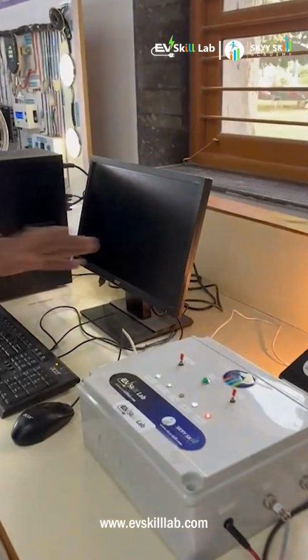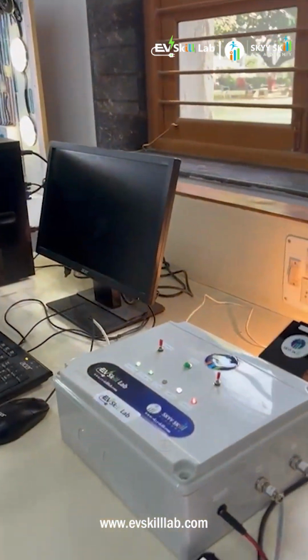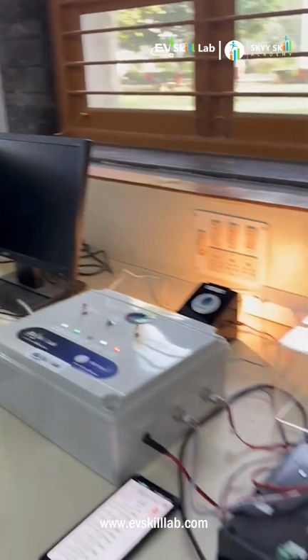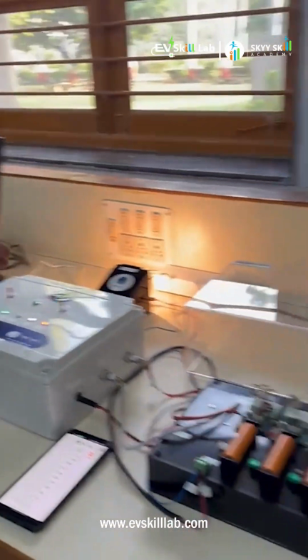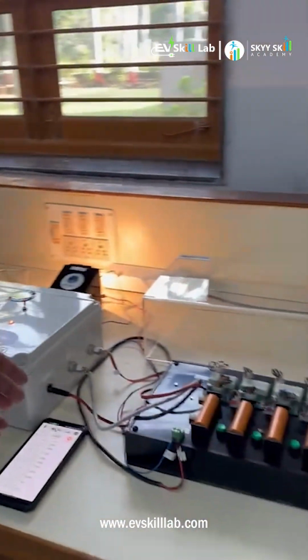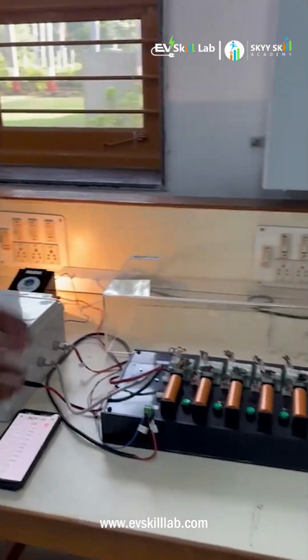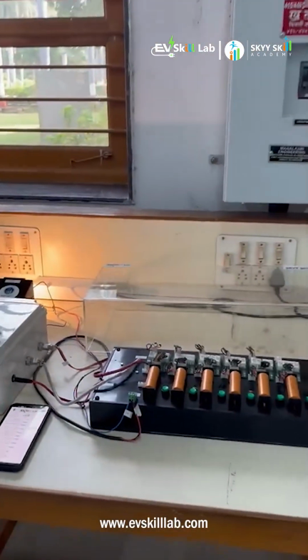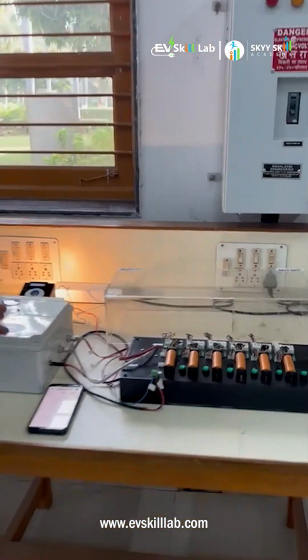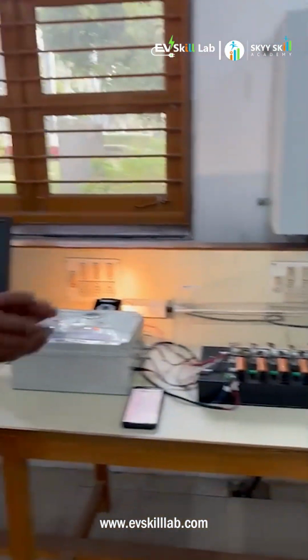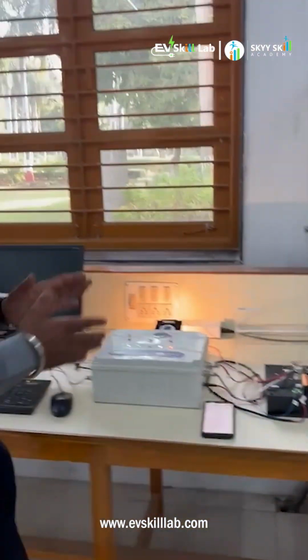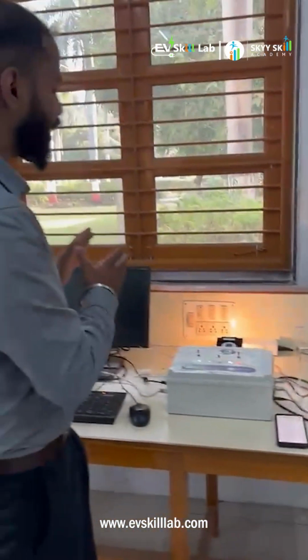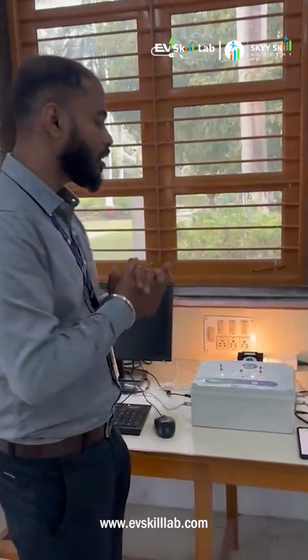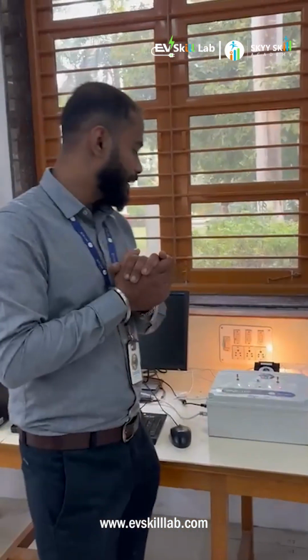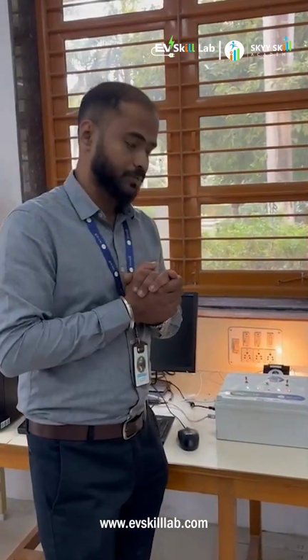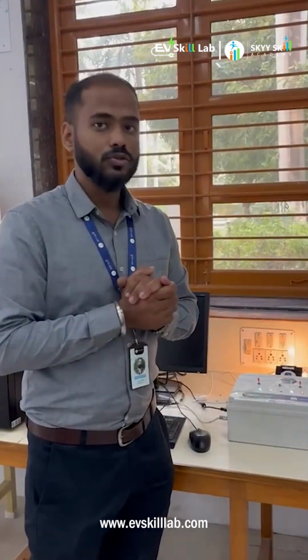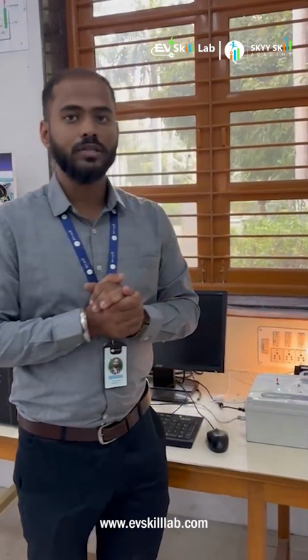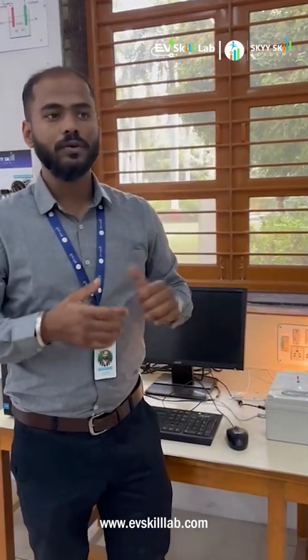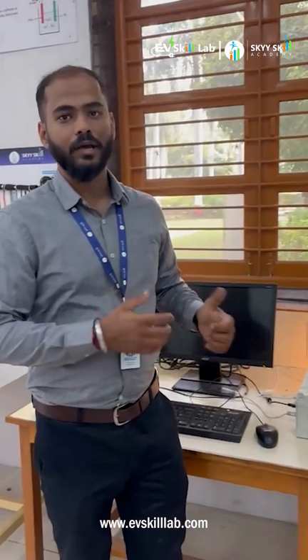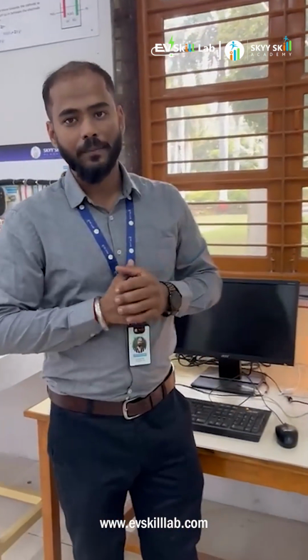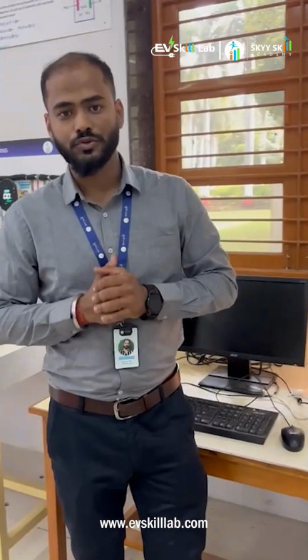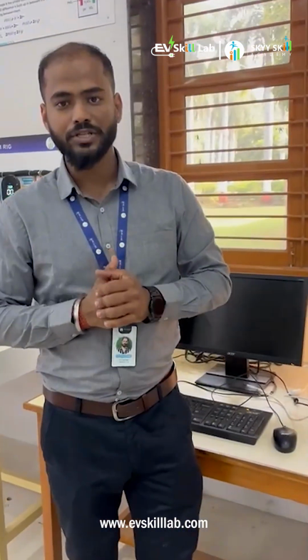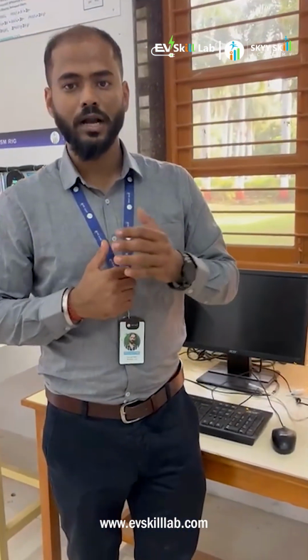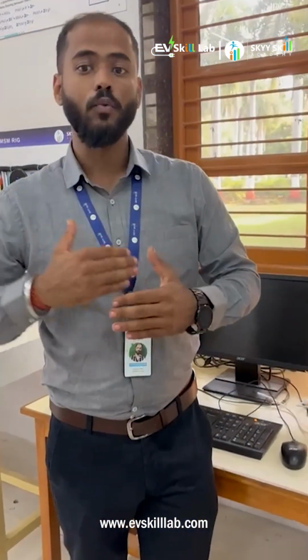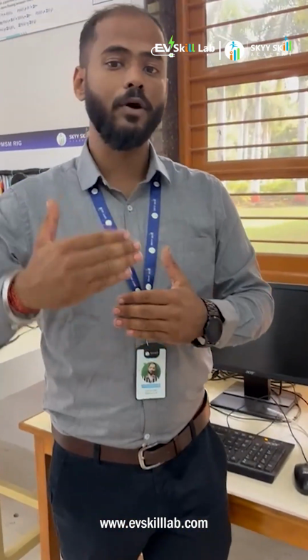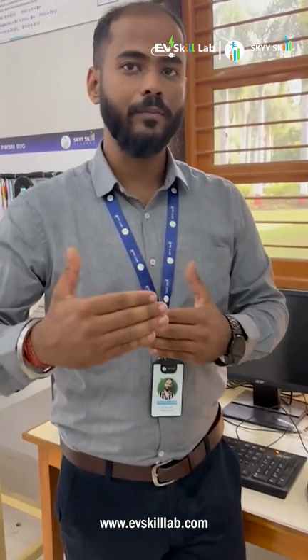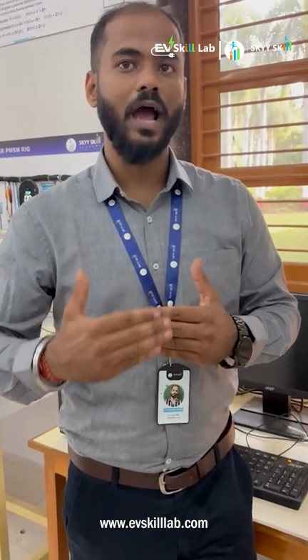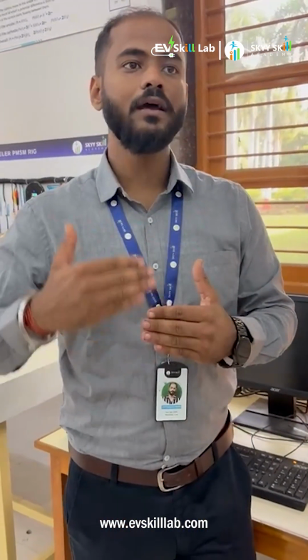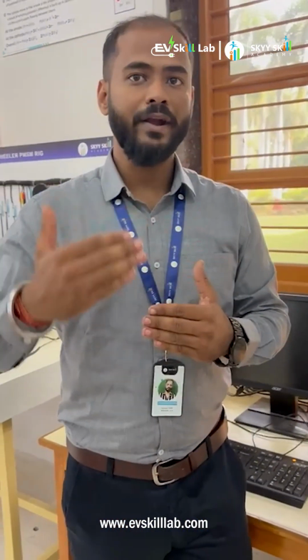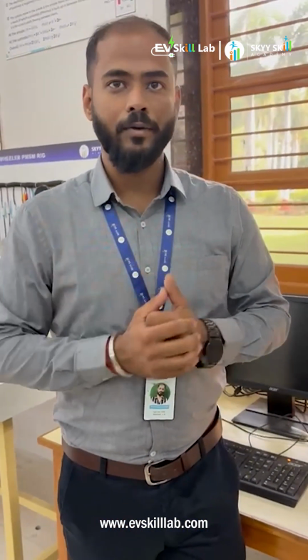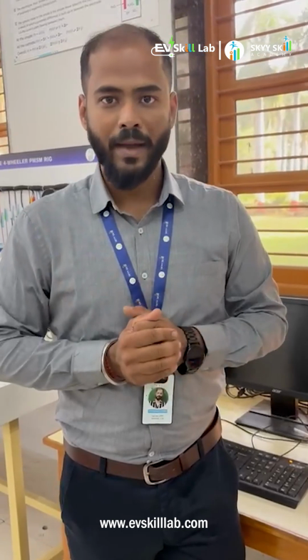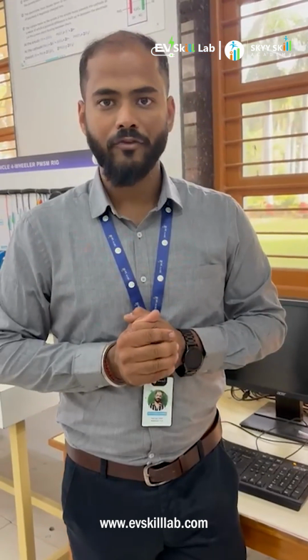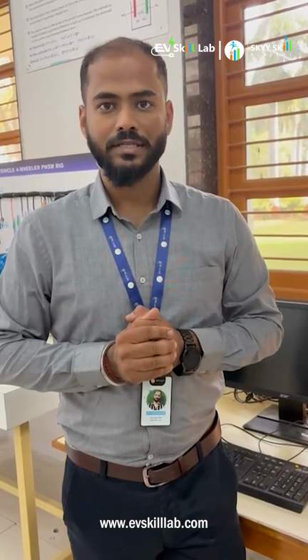Also the same features are available on the desktop. In the desktop you can learn everything that you have seen in the Android system. This will be helping students to learn more about BMS and battery management system manufacturing.